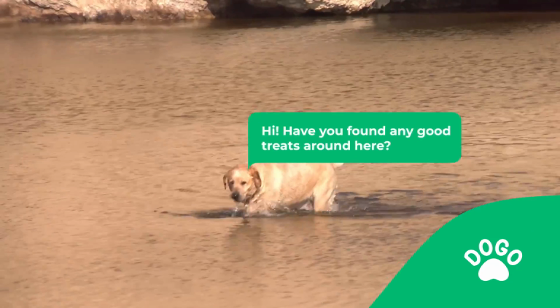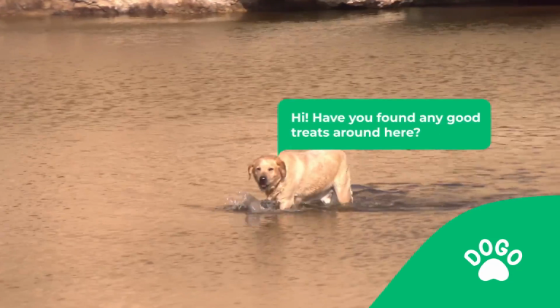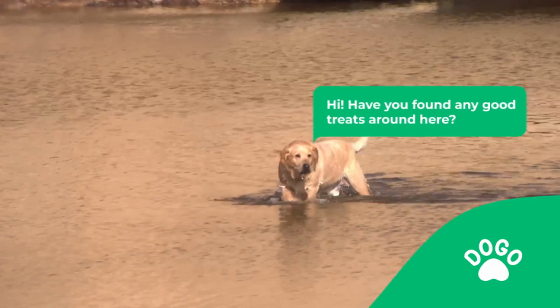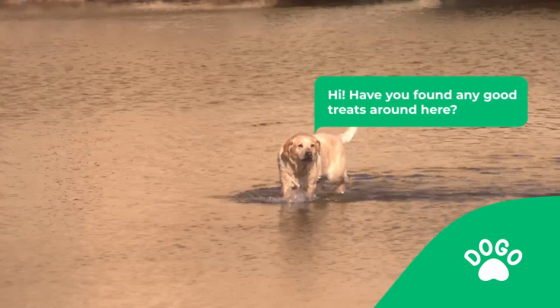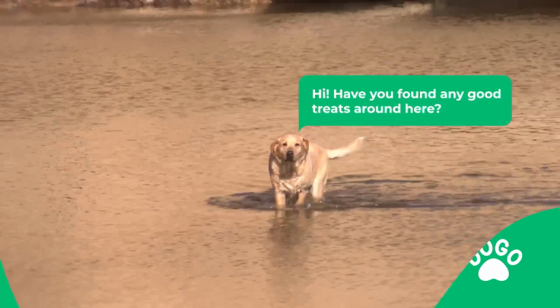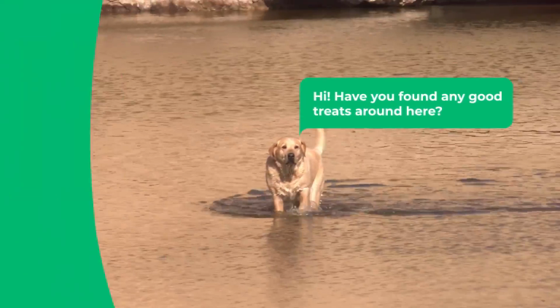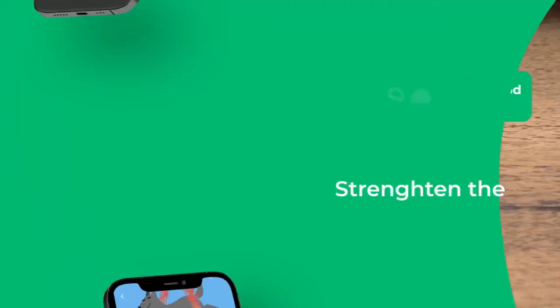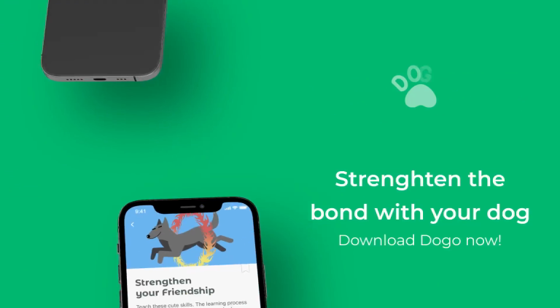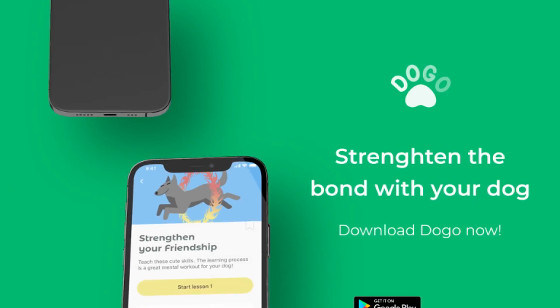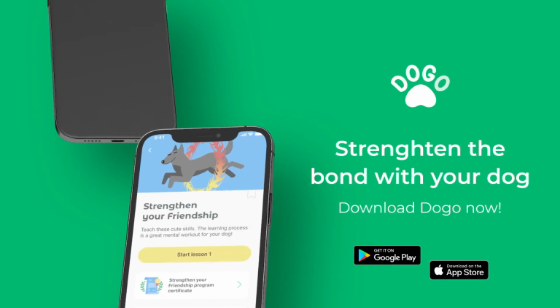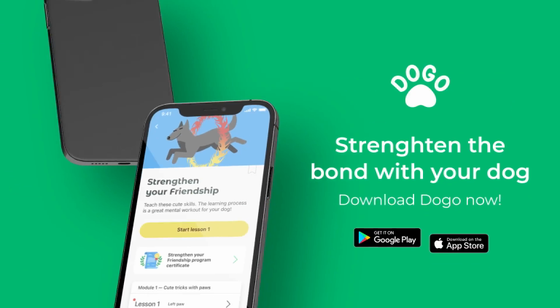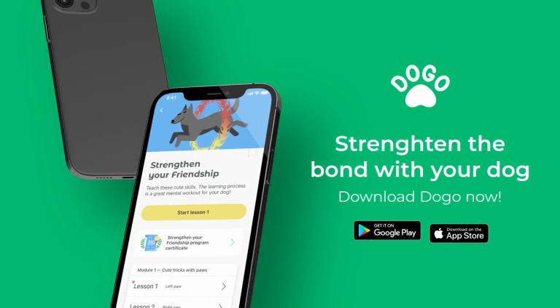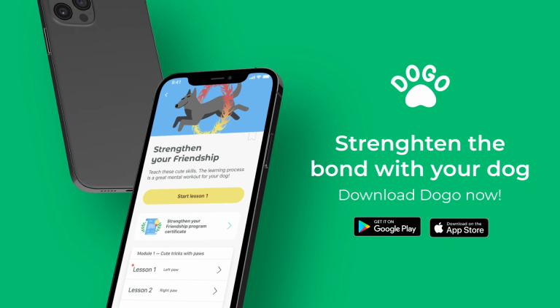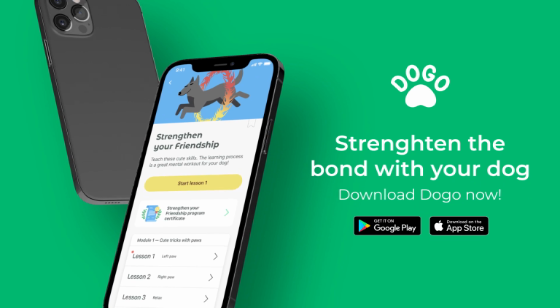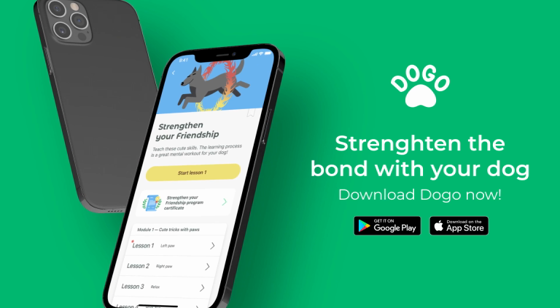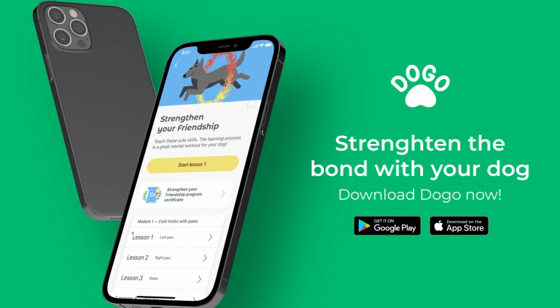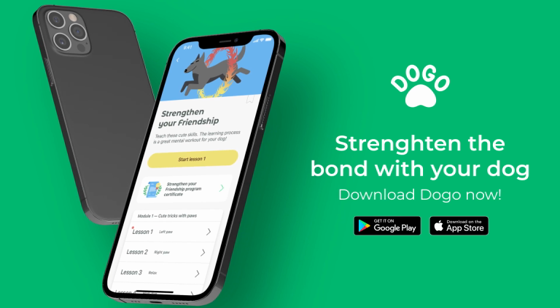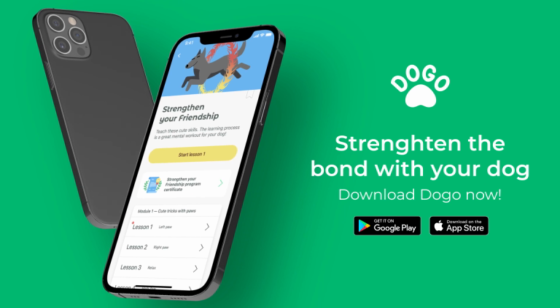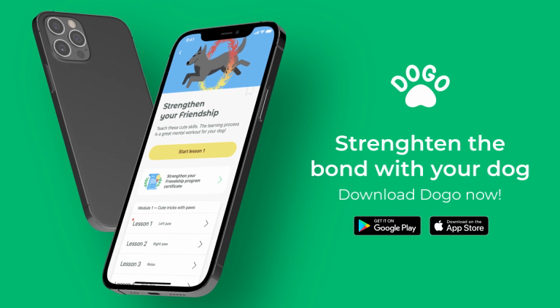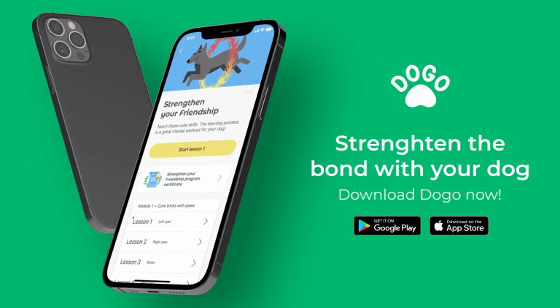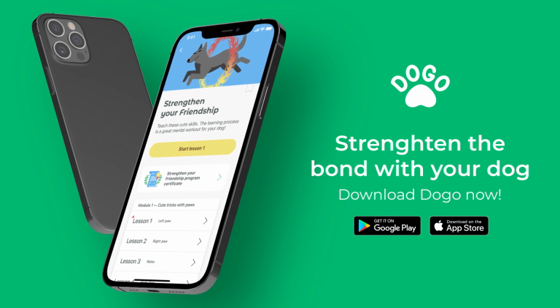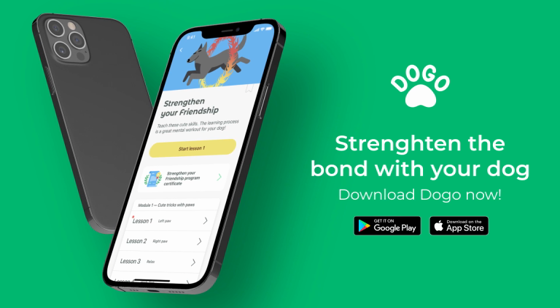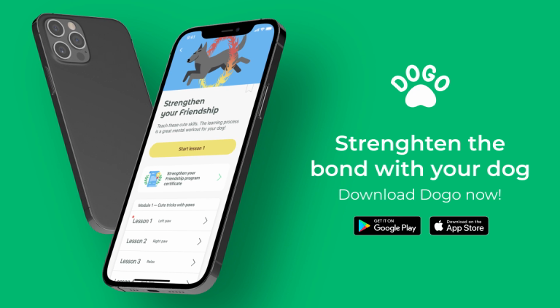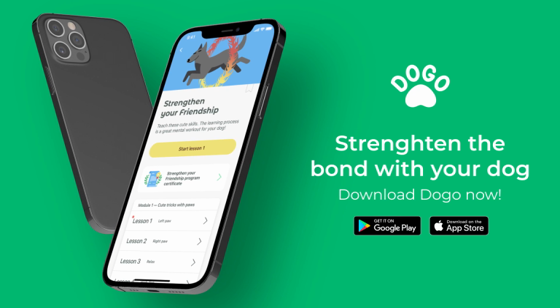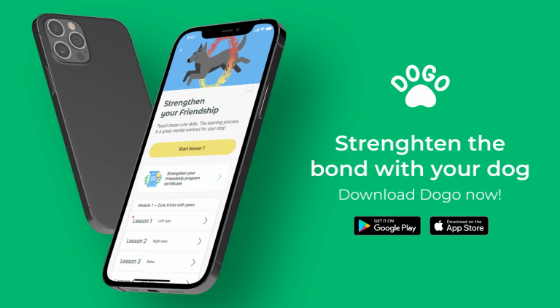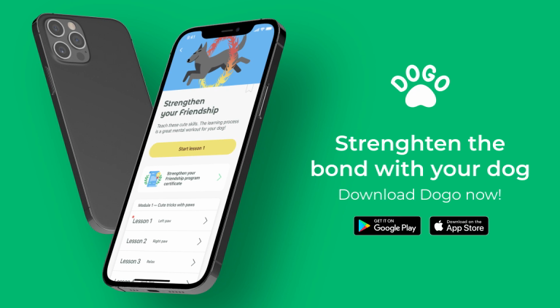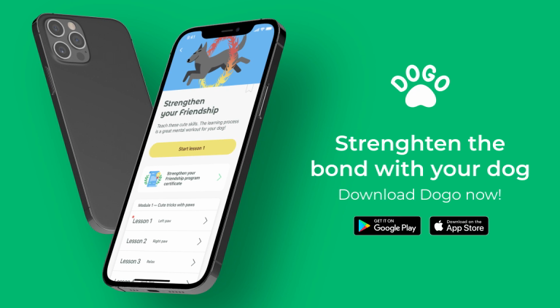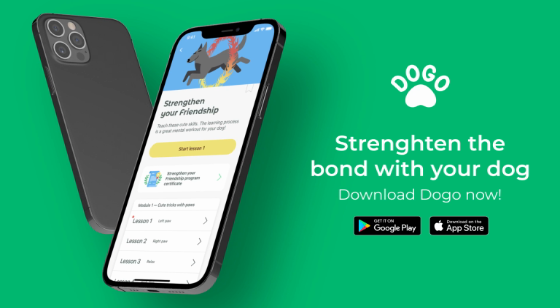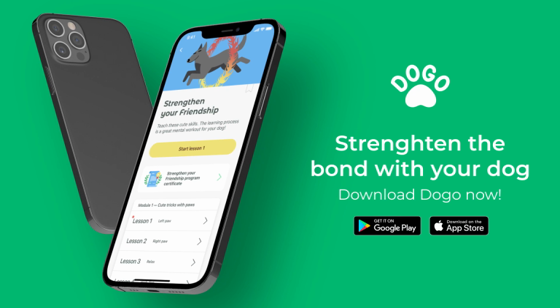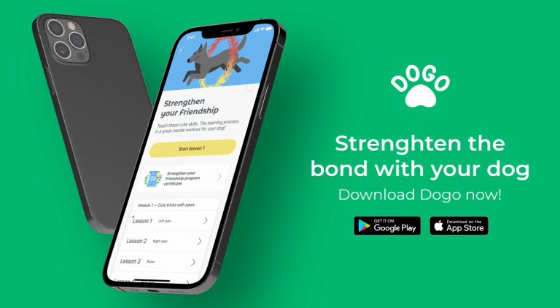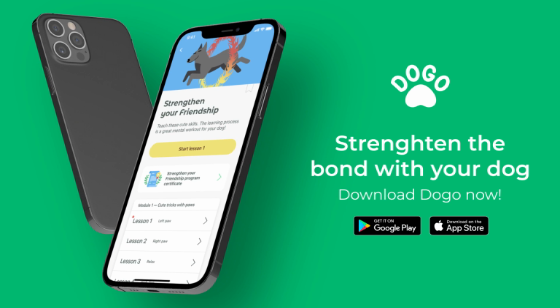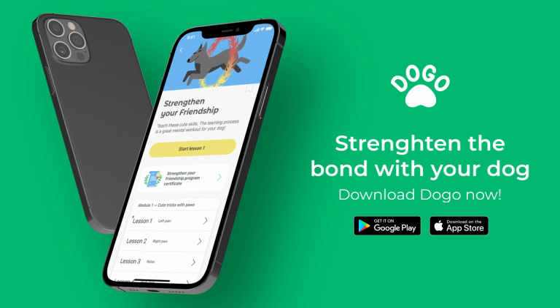I hope this video was helpful and if you want to work on improving communication with your dog, I highly recommend the Strengthen Your Friendship program from Doggo App.